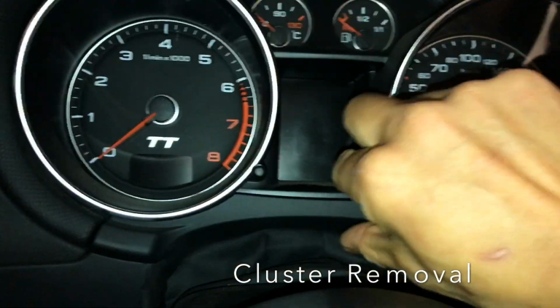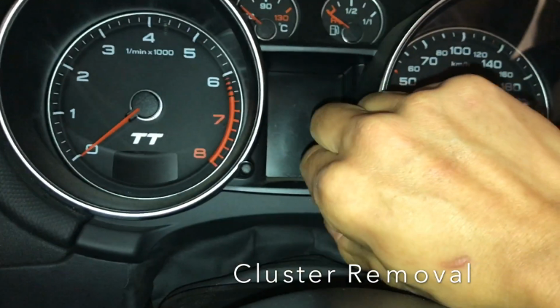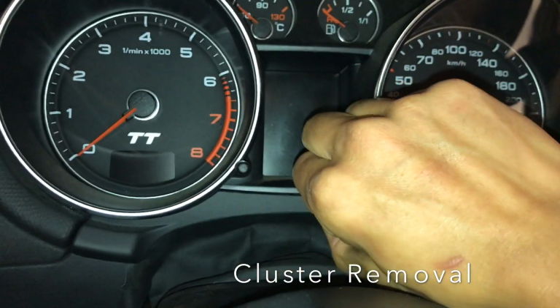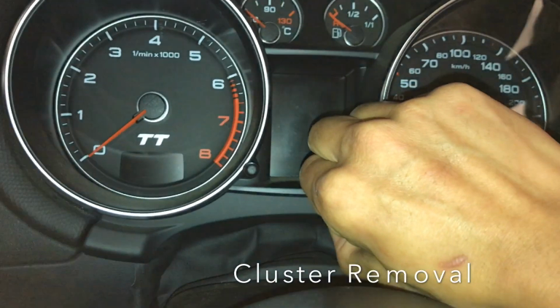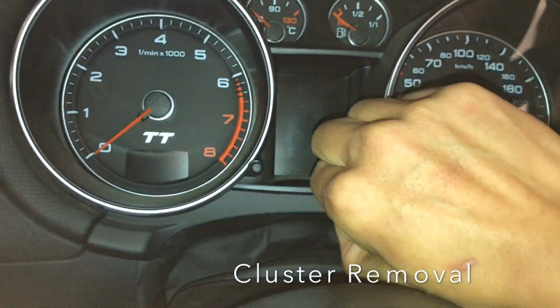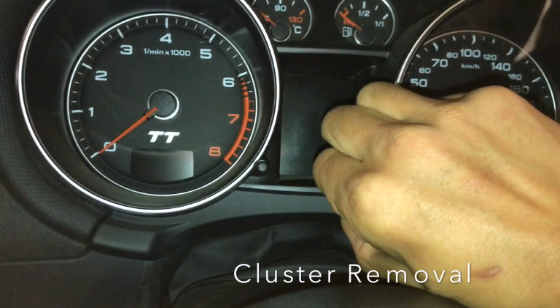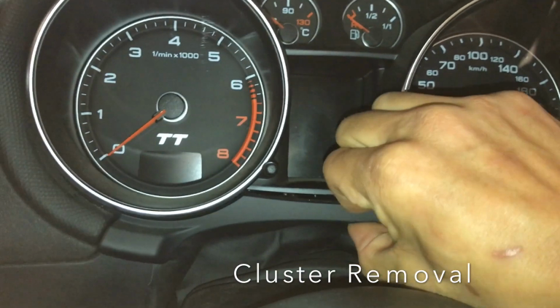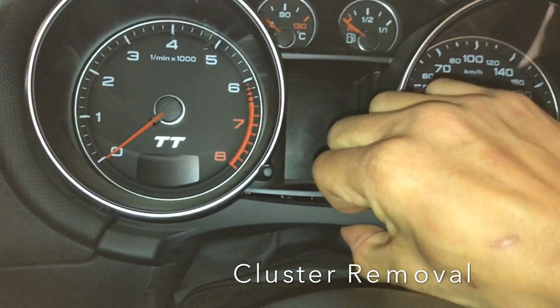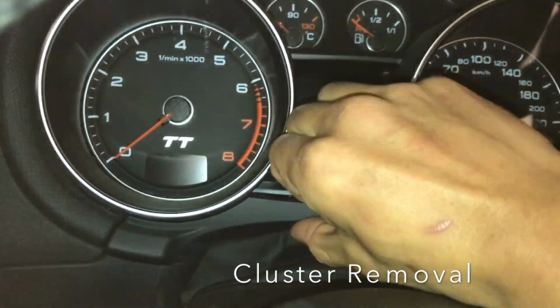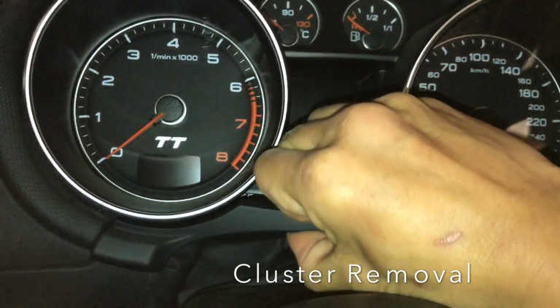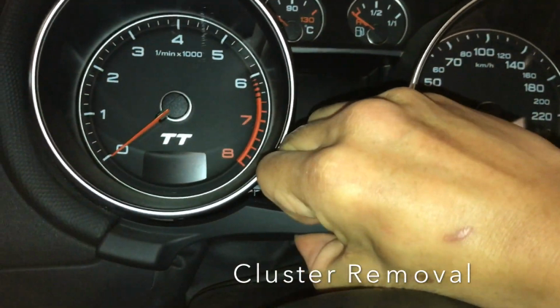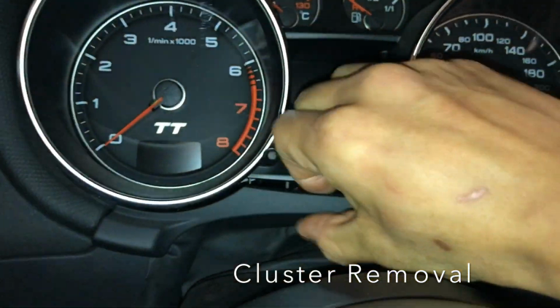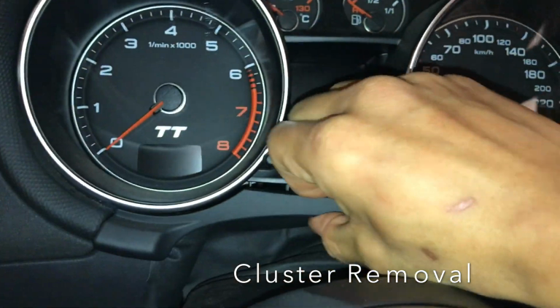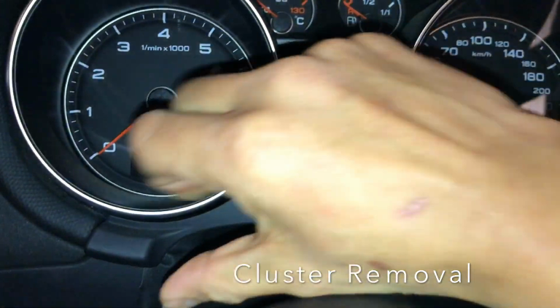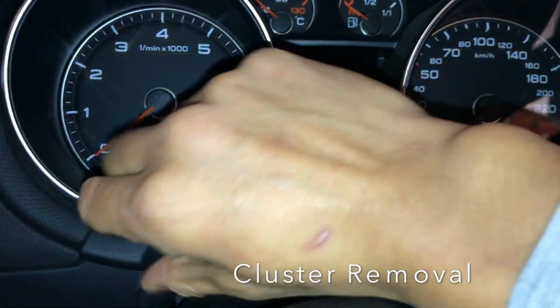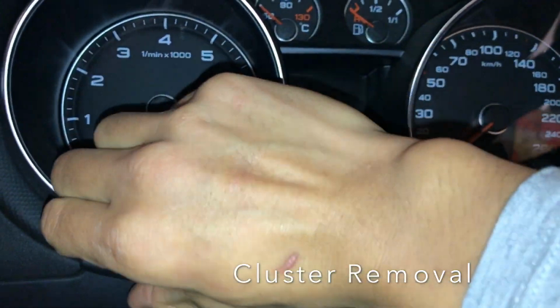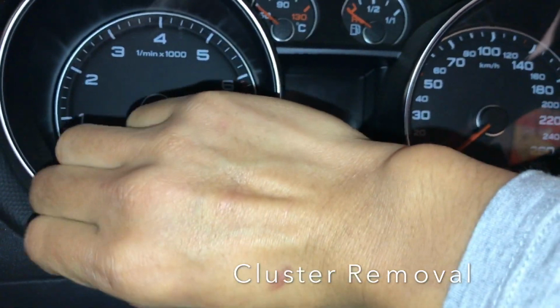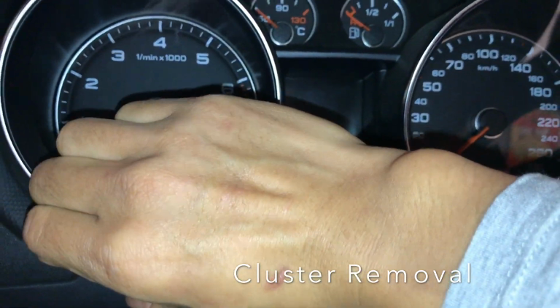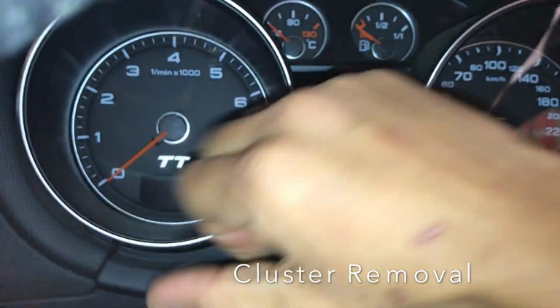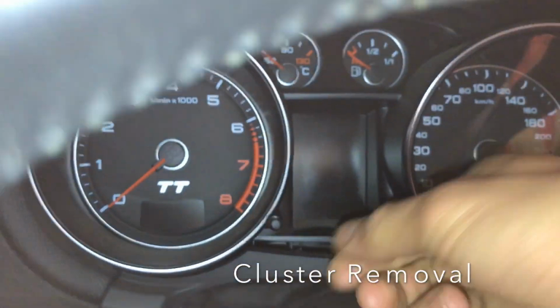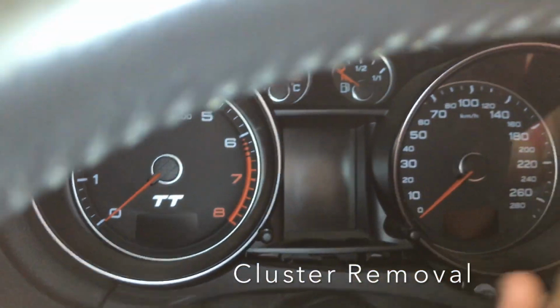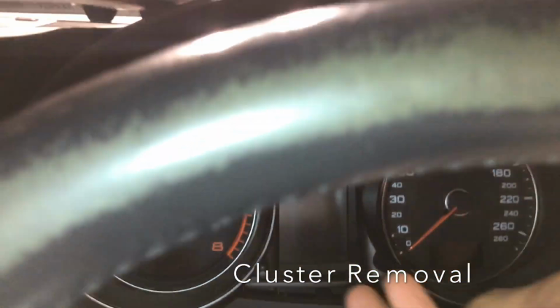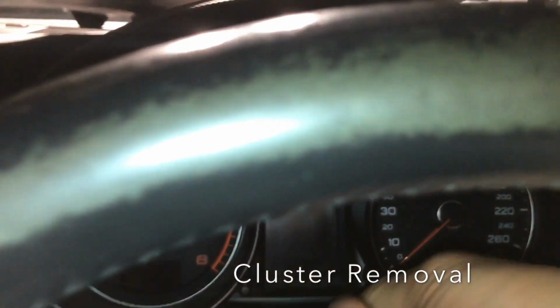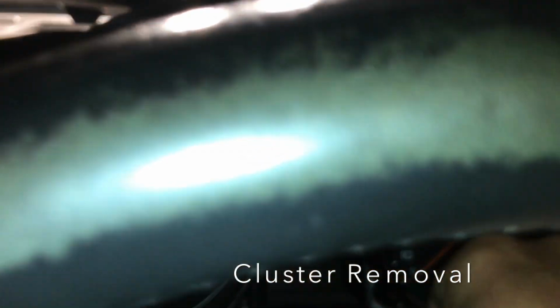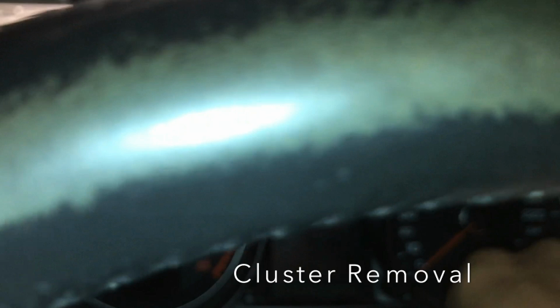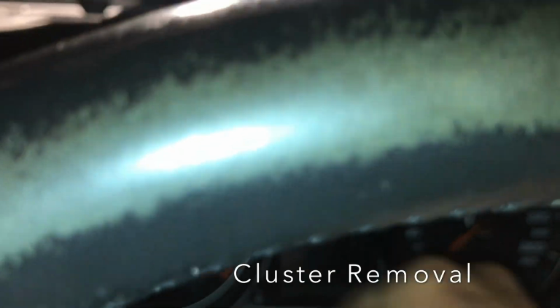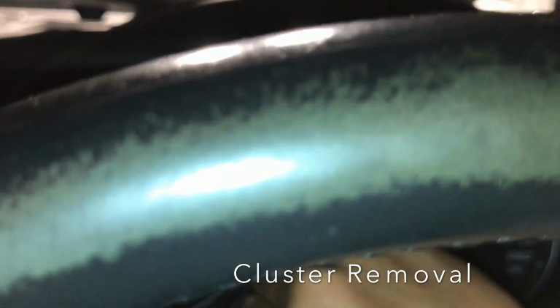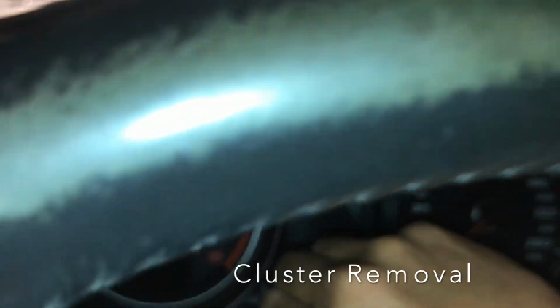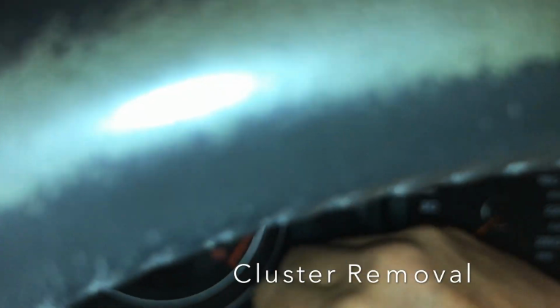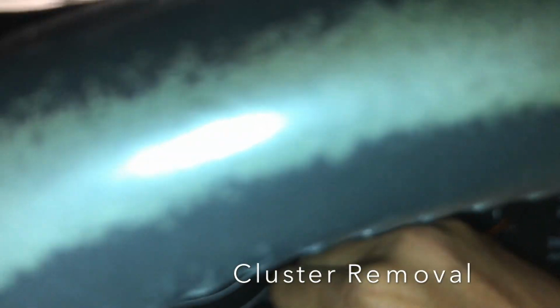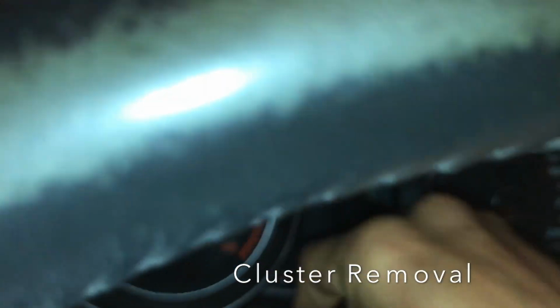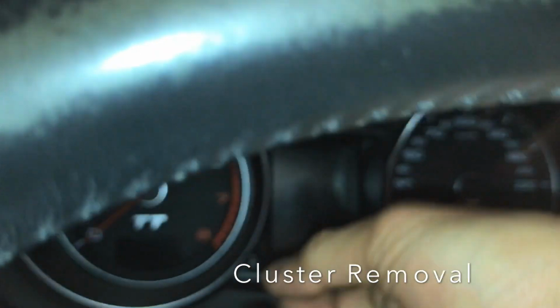Use the trim tool. Make sure you pull evenly.